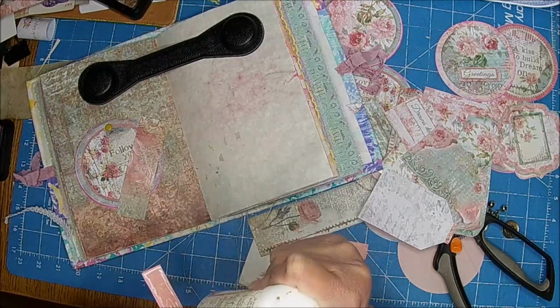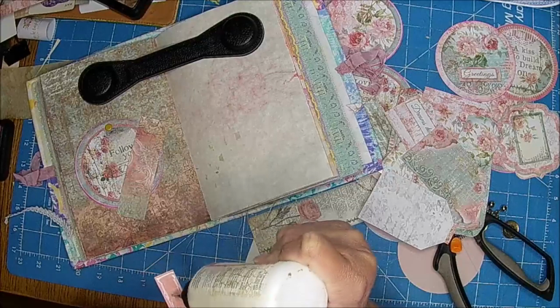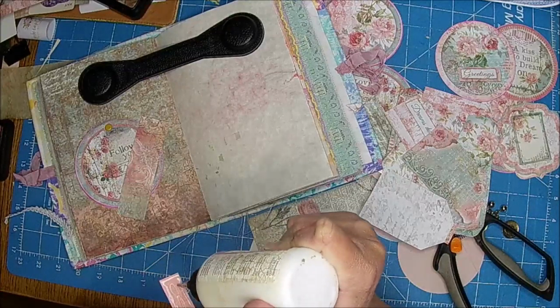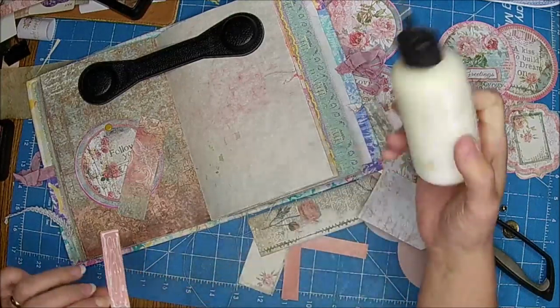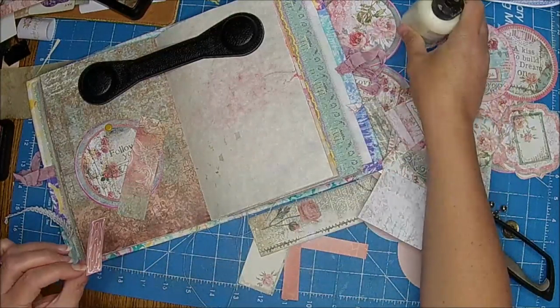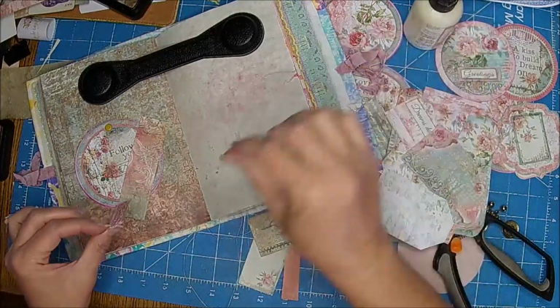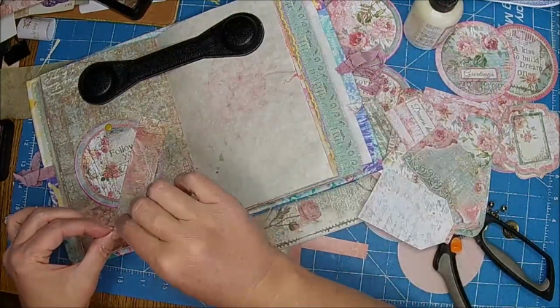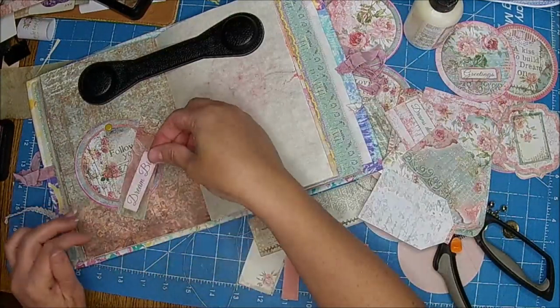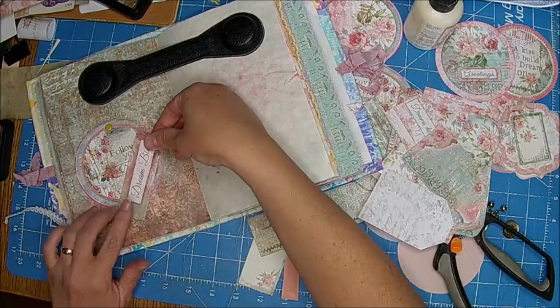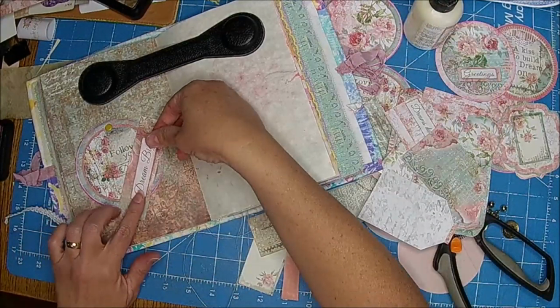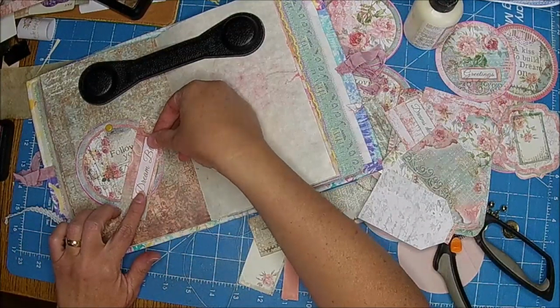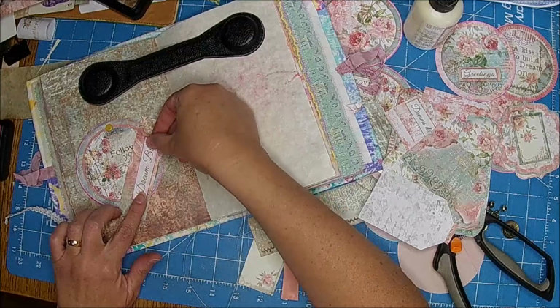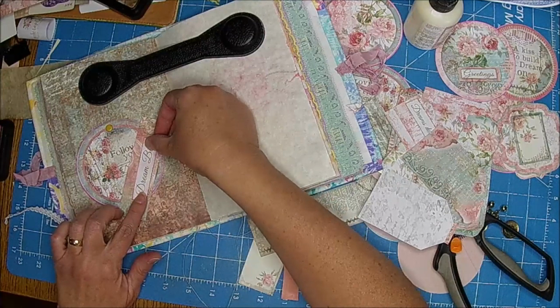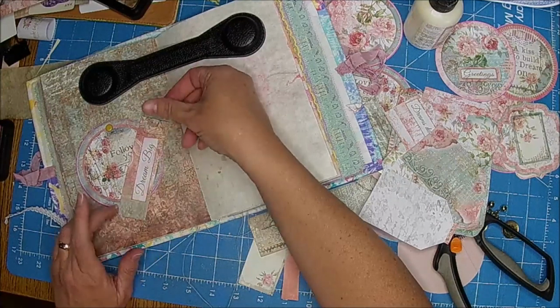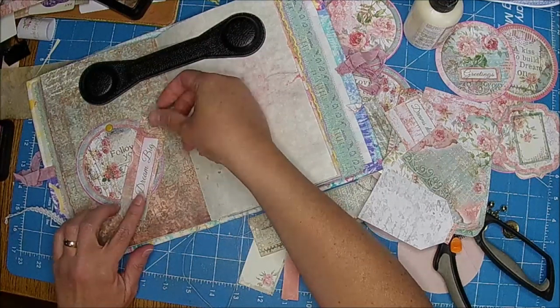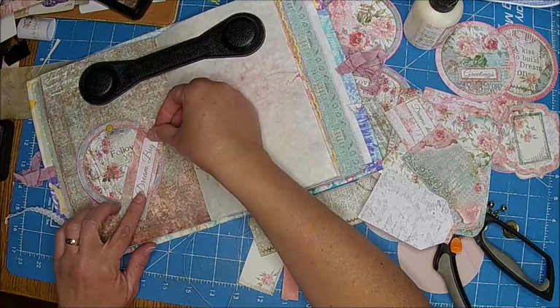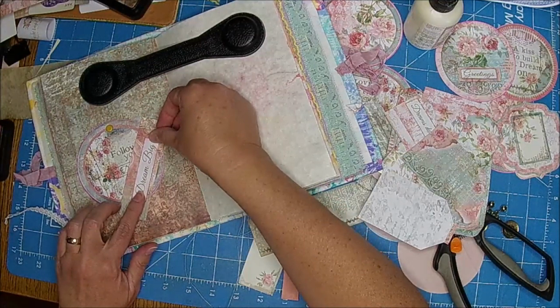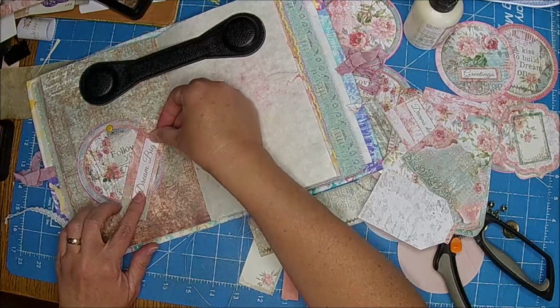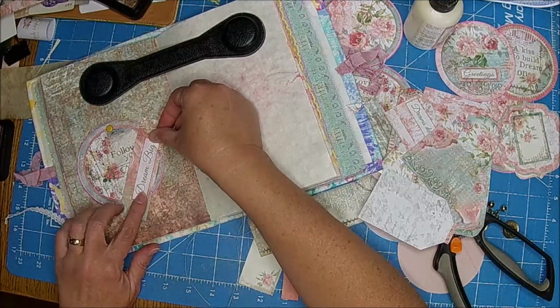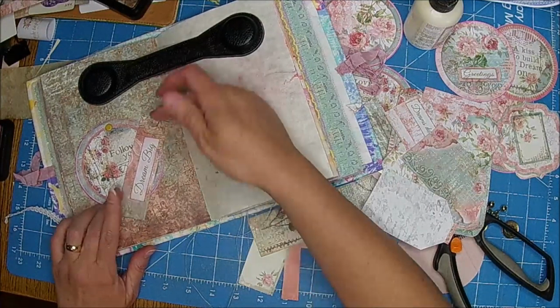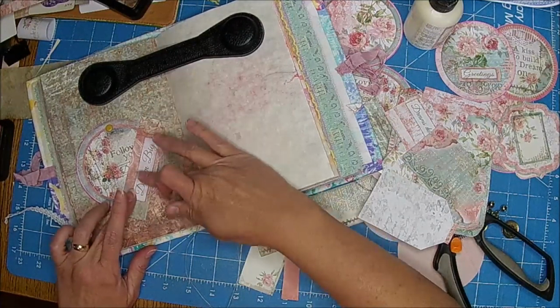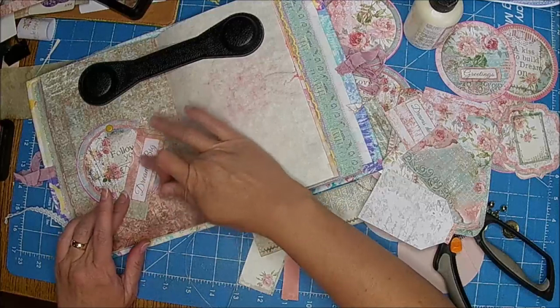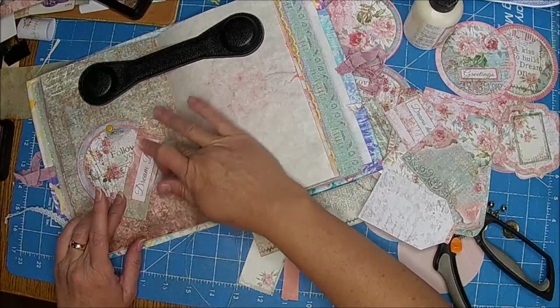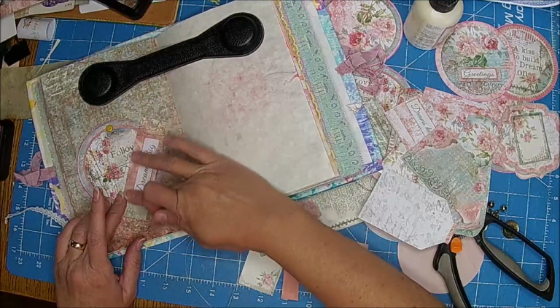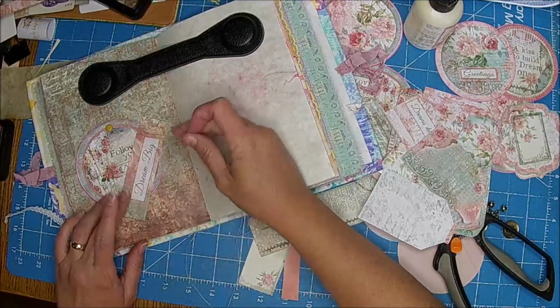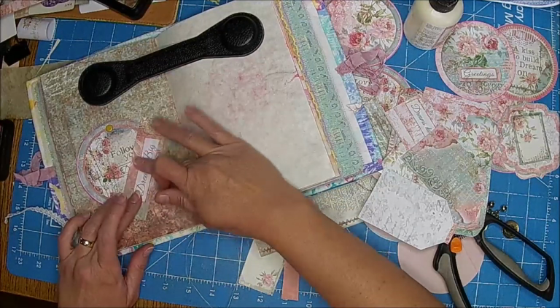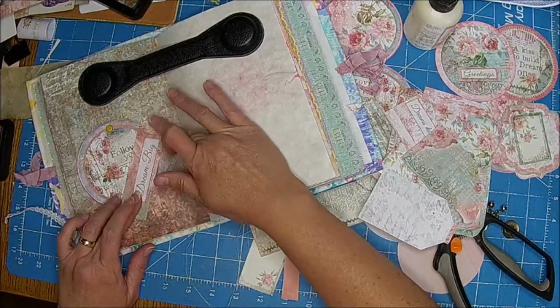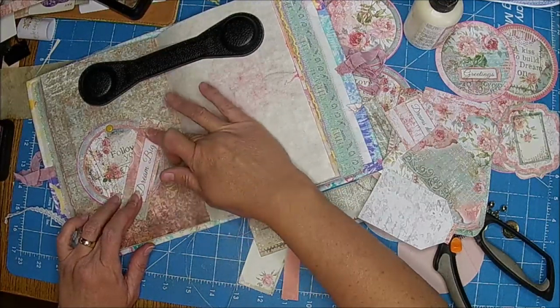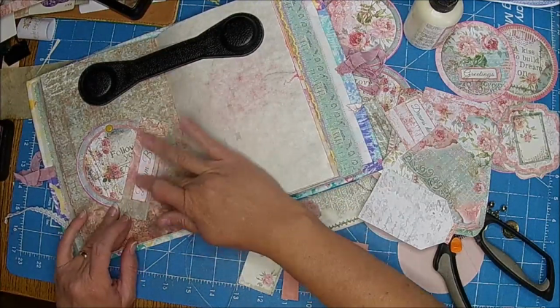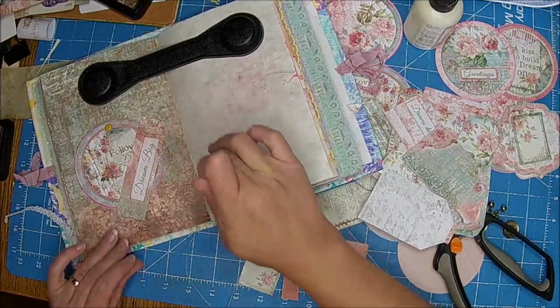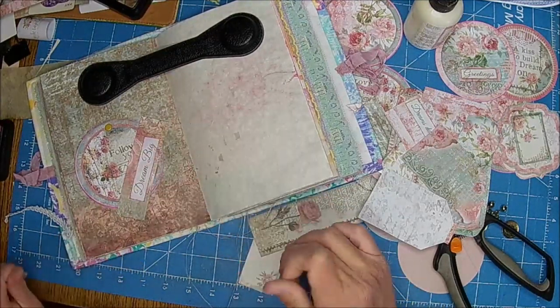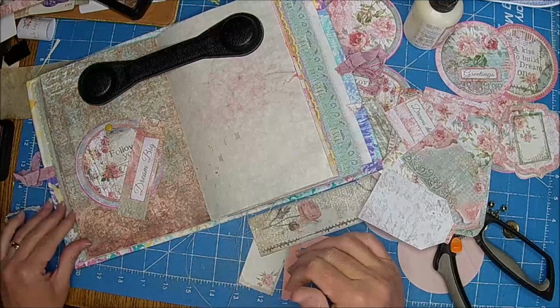I went and bought some stuff because I'm fixing to take a new watercolor course with Lindsay. I think I have her linked below — if I don't and you're interested, let me know.